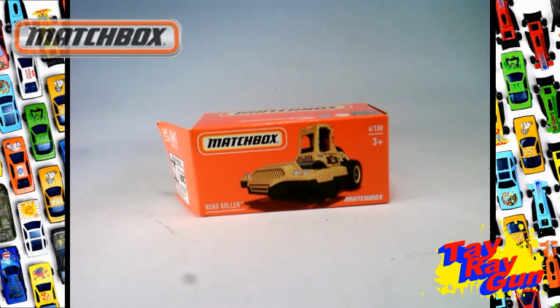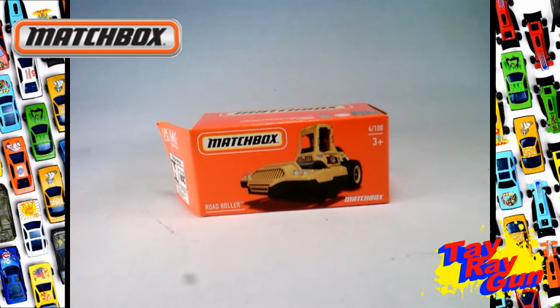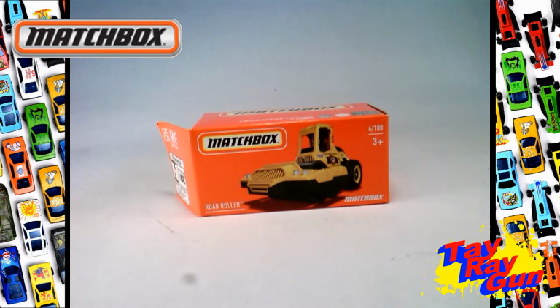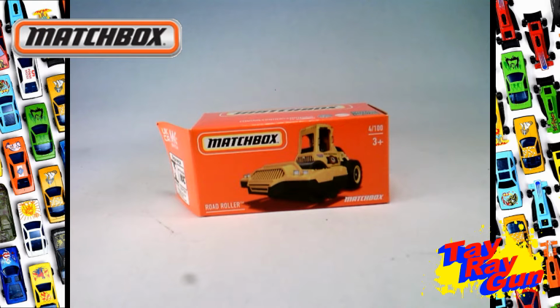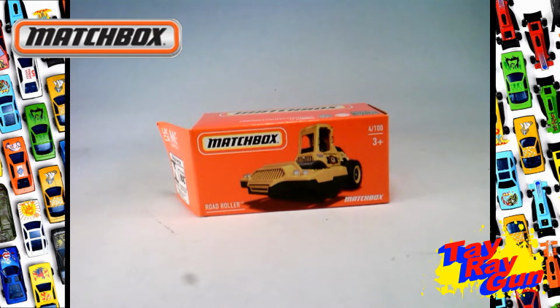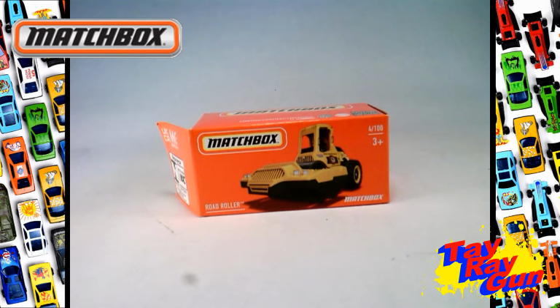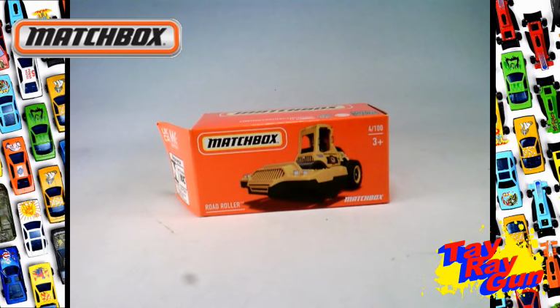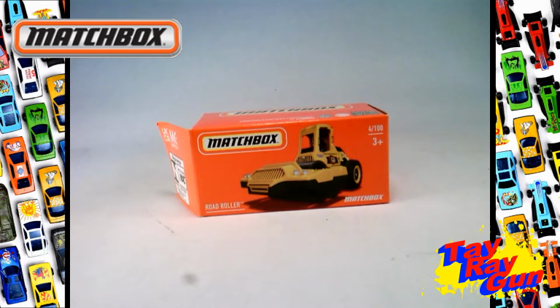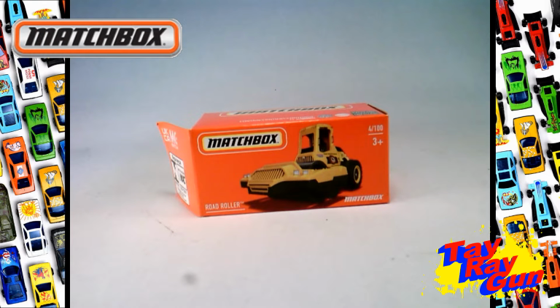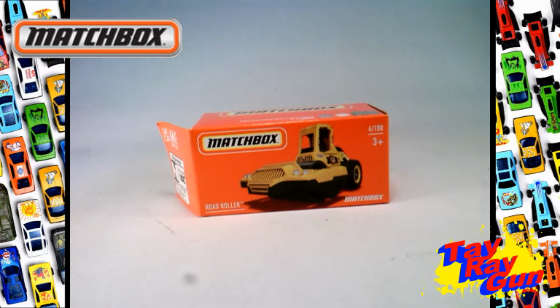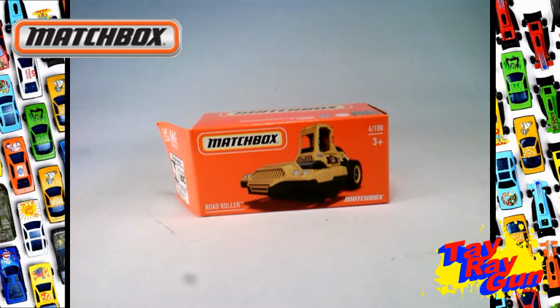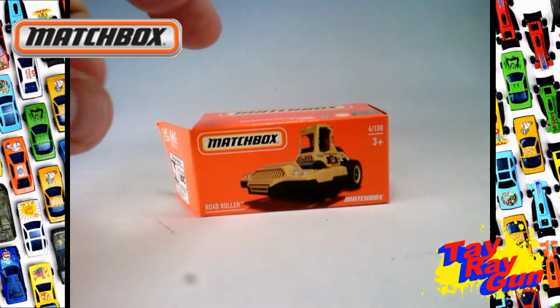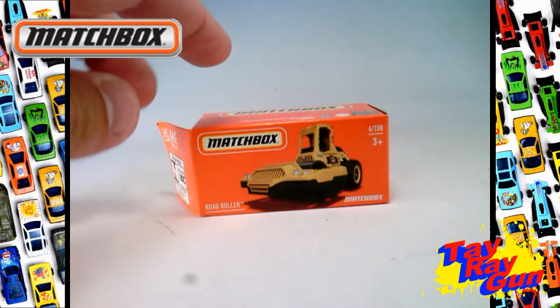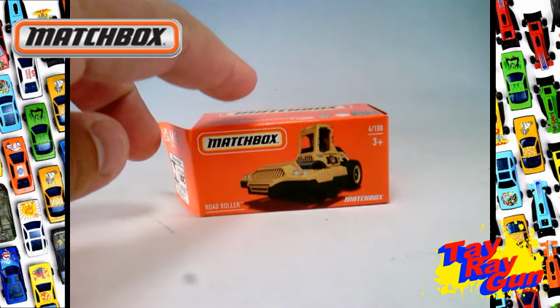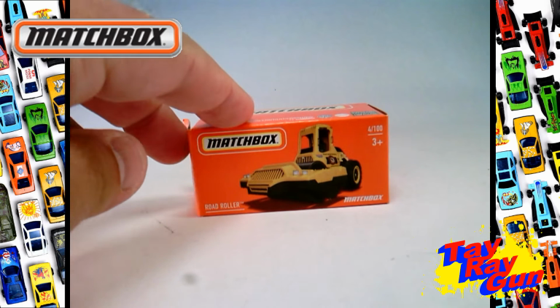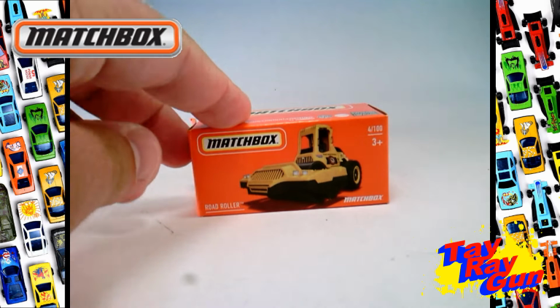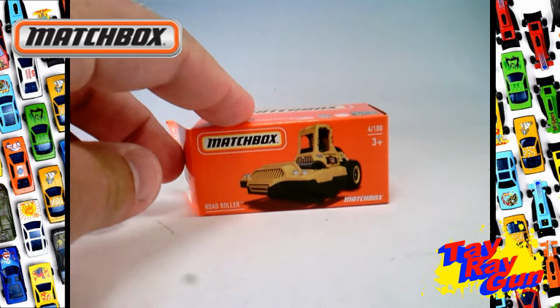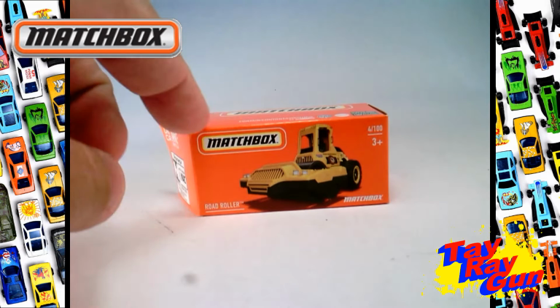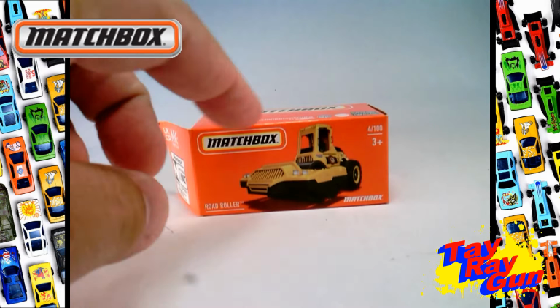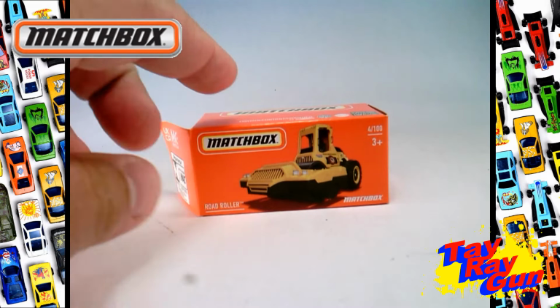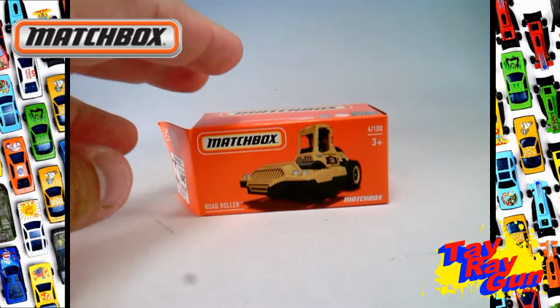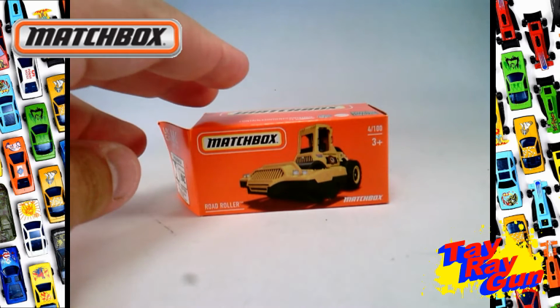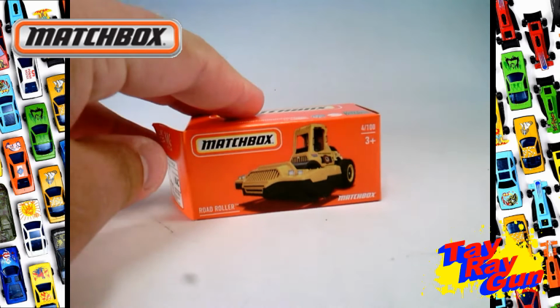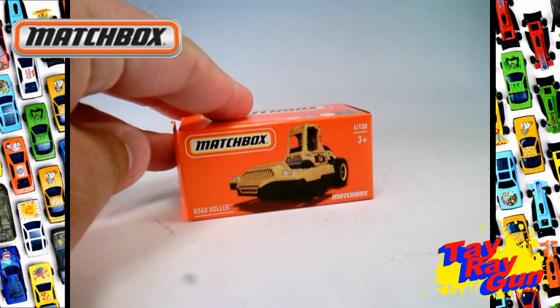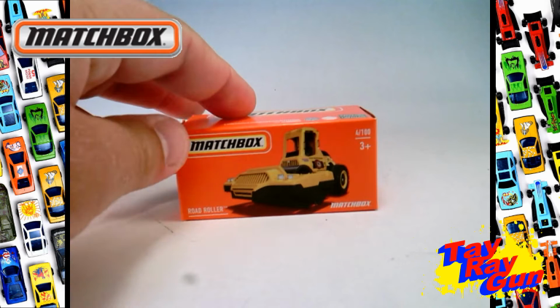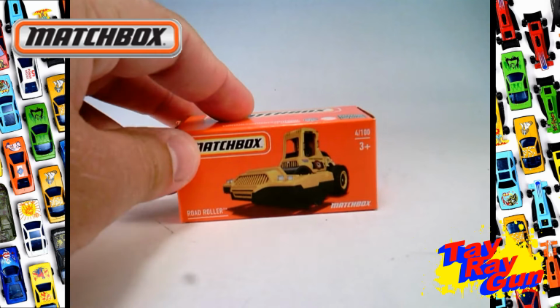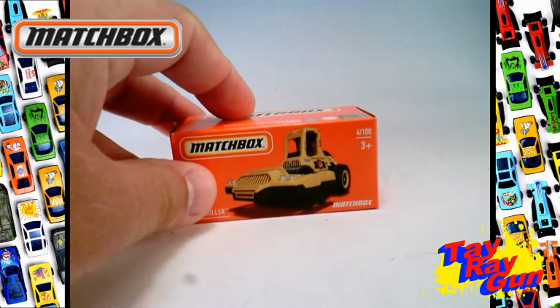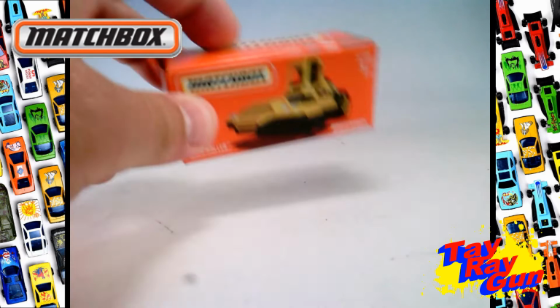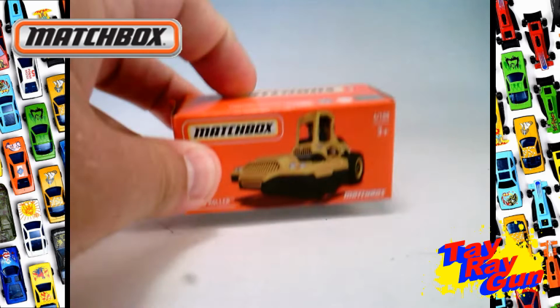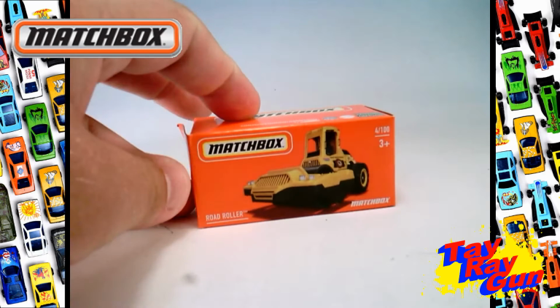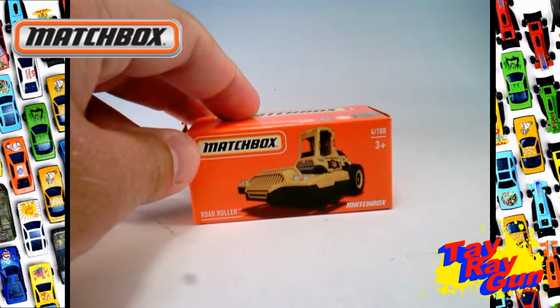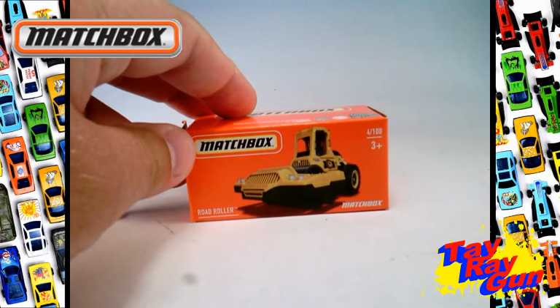Hello Matchbox fans! I'm here with another Matchbox review. This time we're looking at 4 of 100, the Road Roller, and the one that I picked up happens to be in its little Matchbox box.